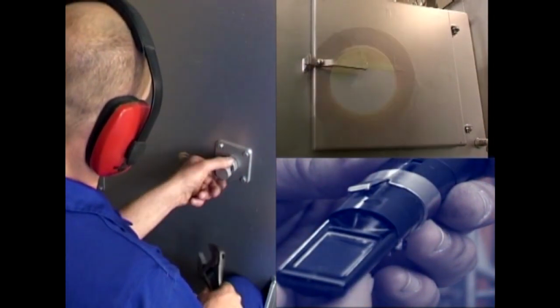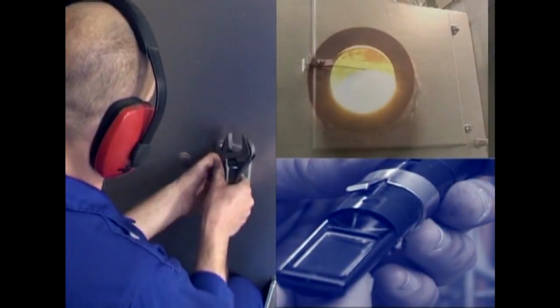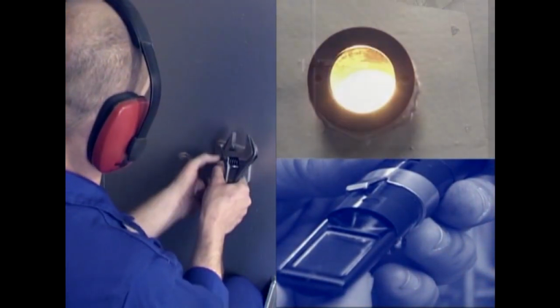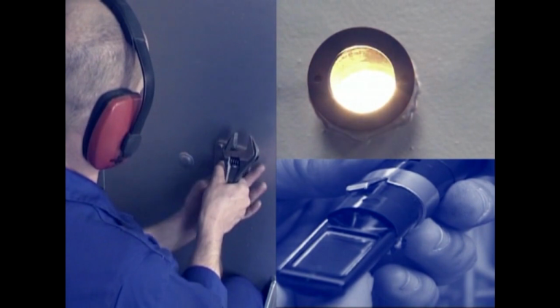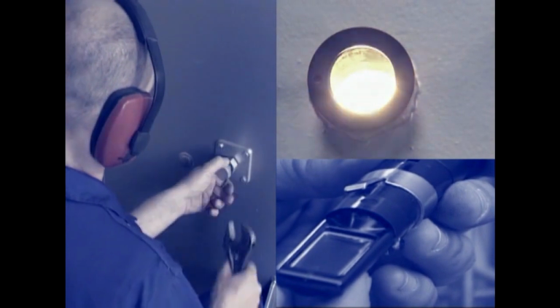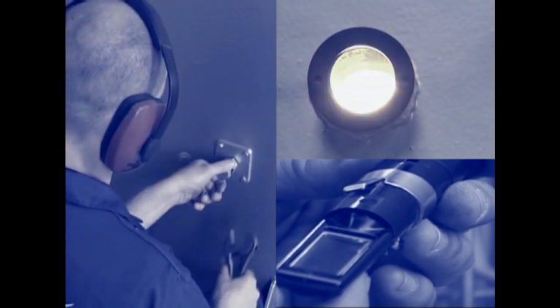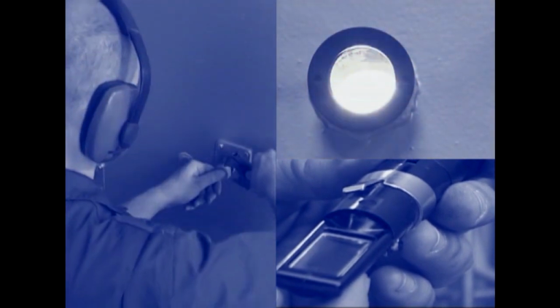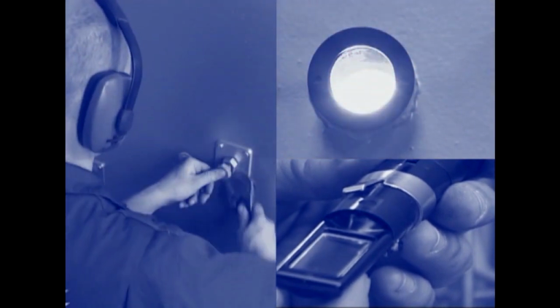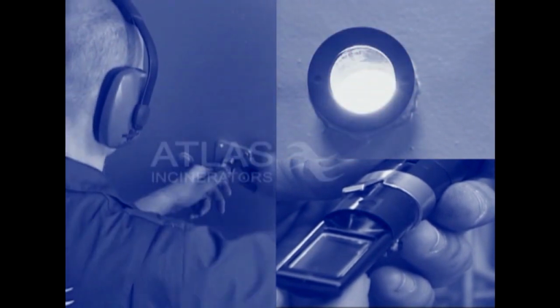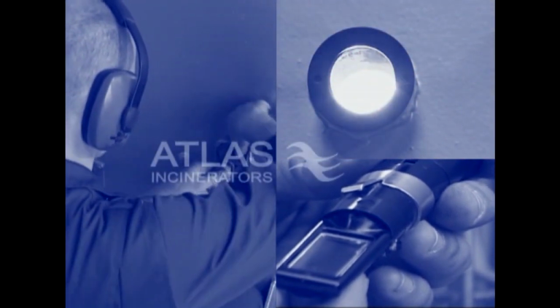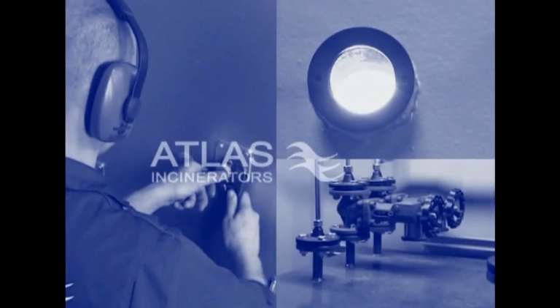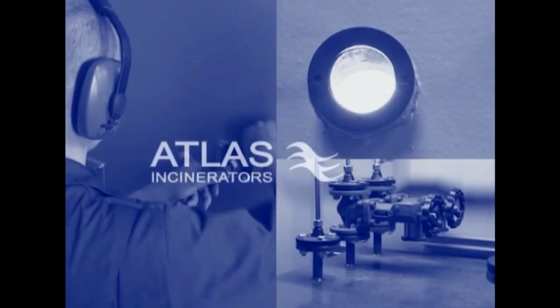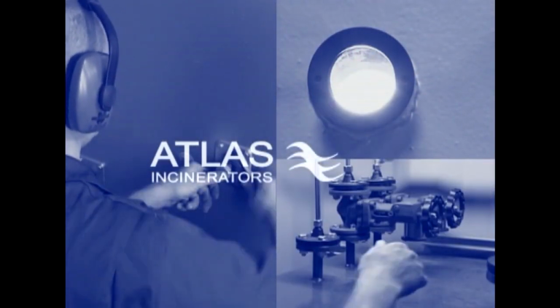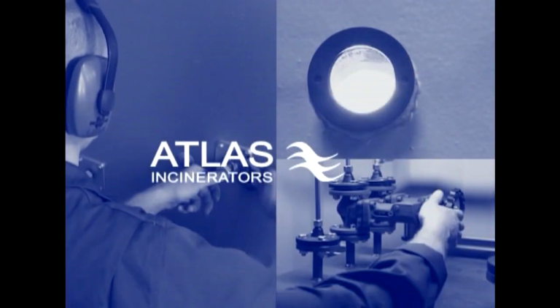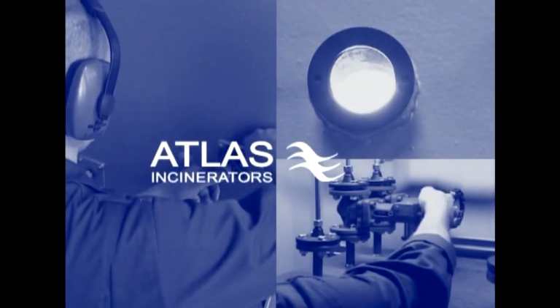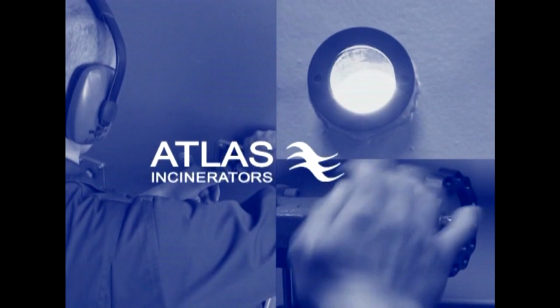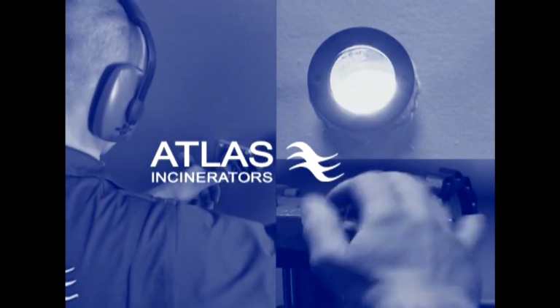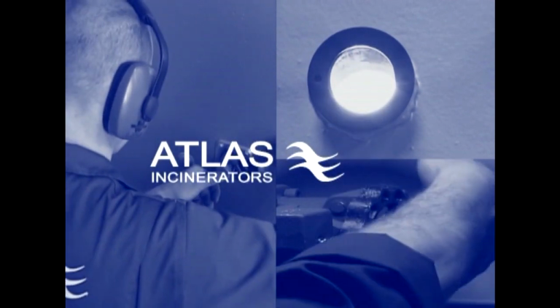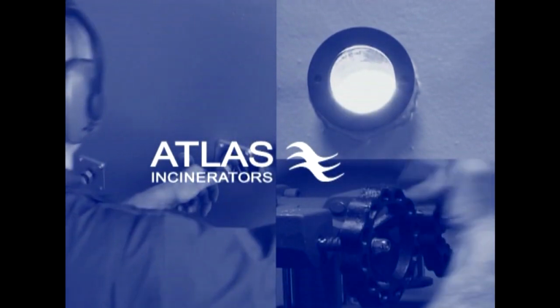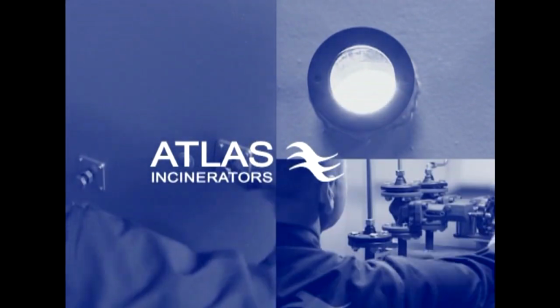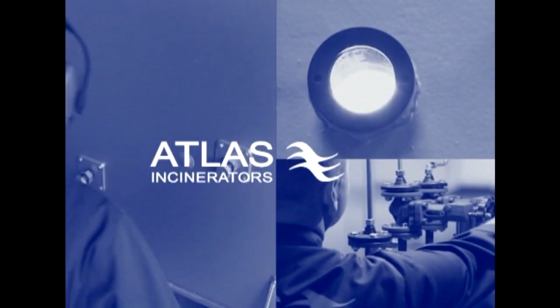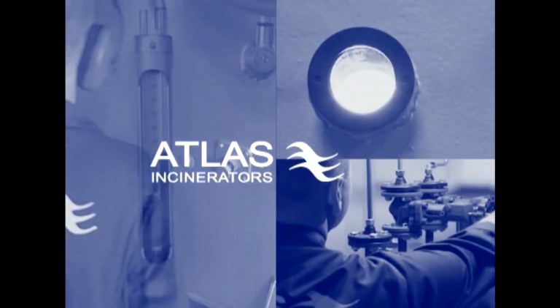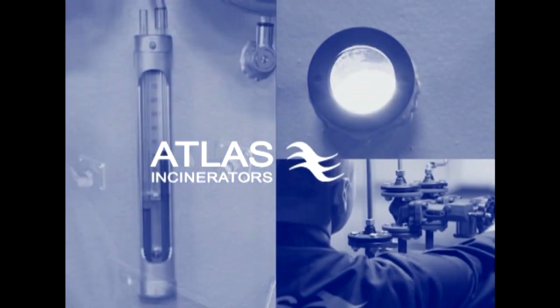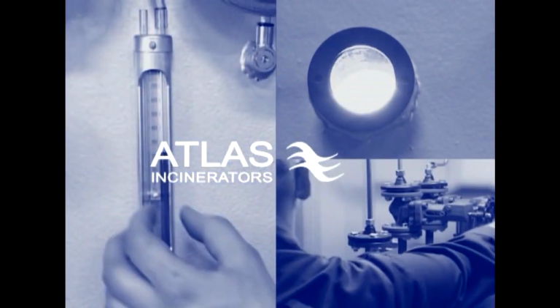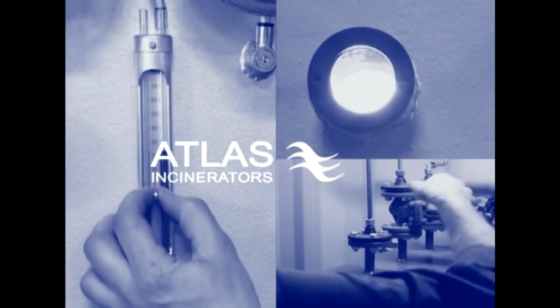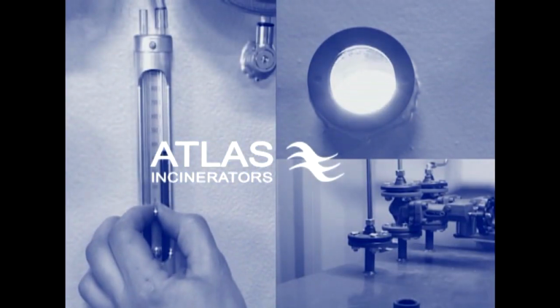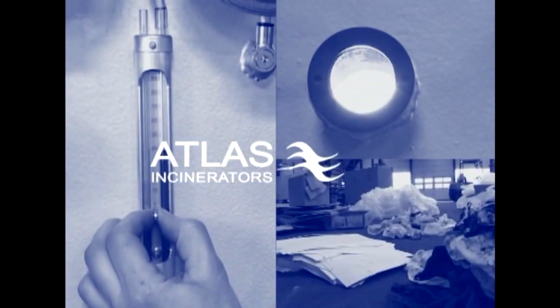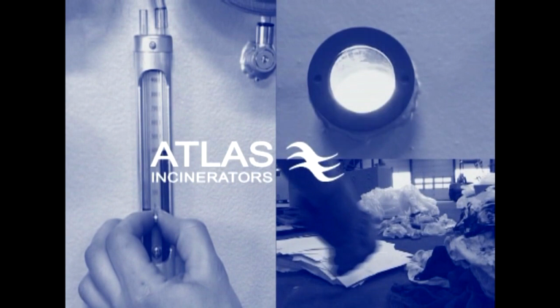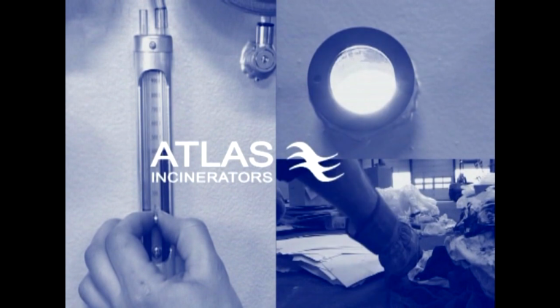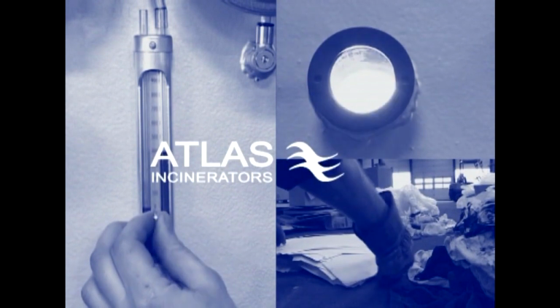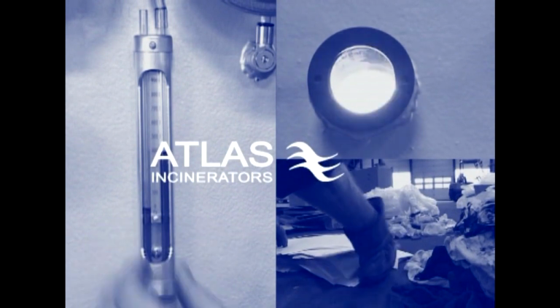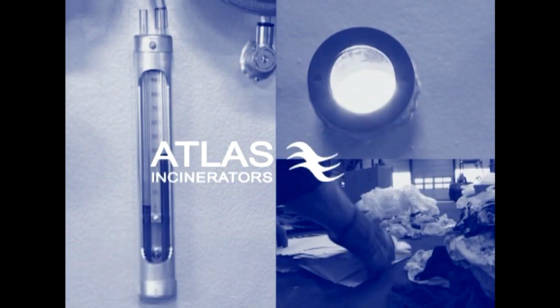Welcome to this training DVD about incinerators type Atlas. This DVD will guide you through the most important issues you will encounter when operating and maintaining the incinerator.